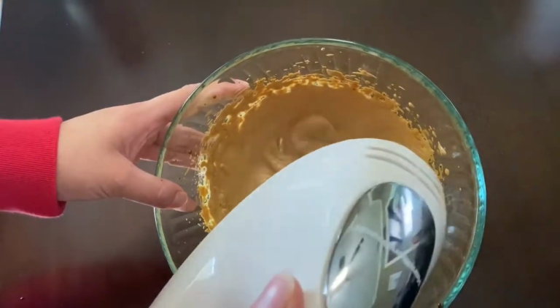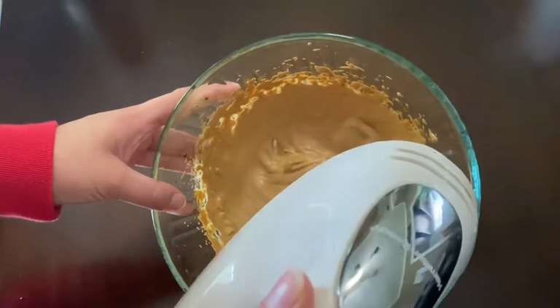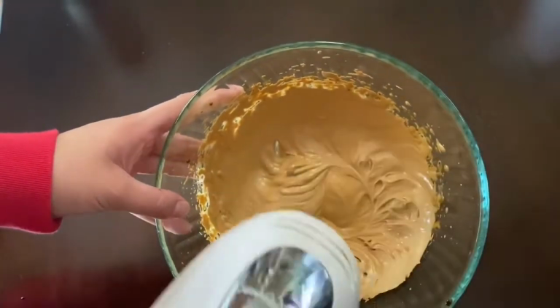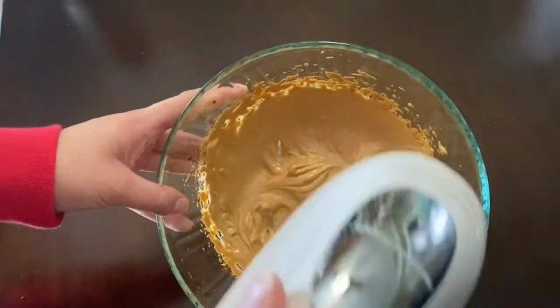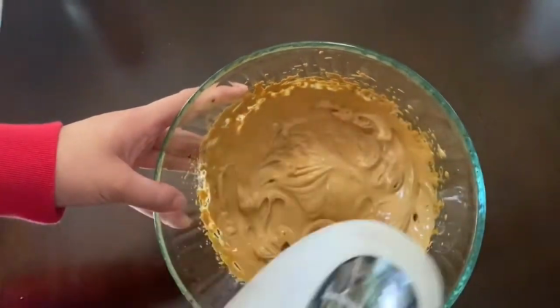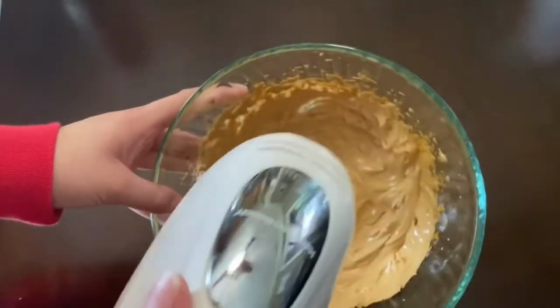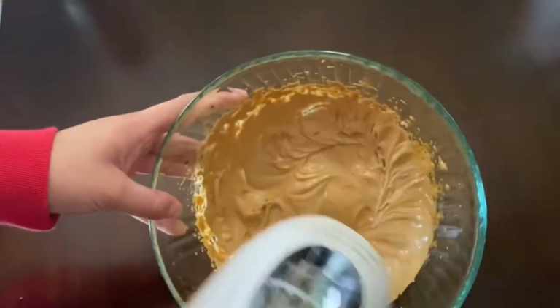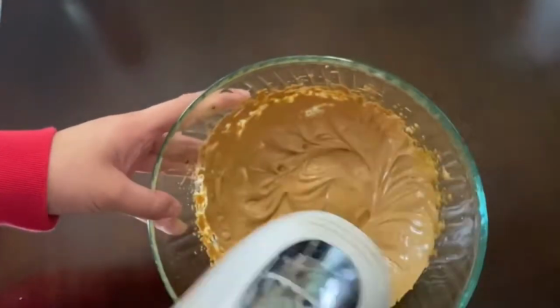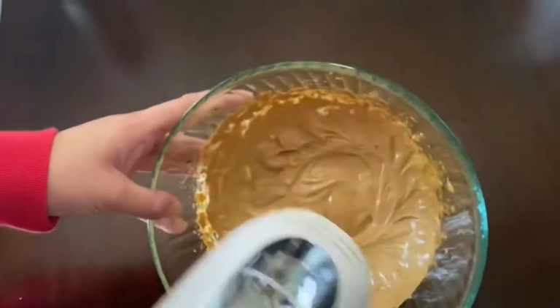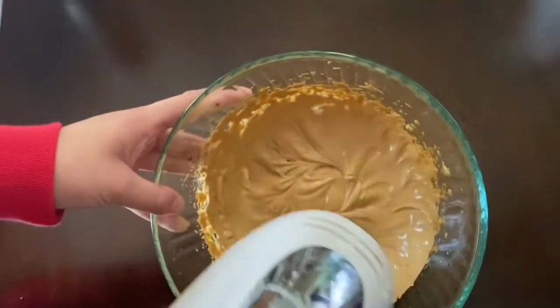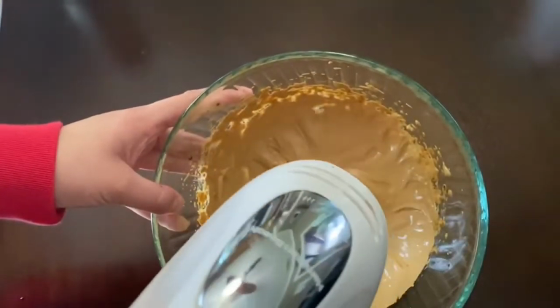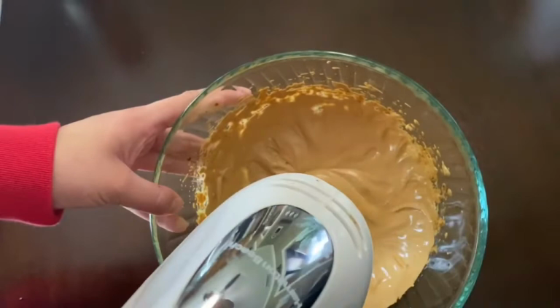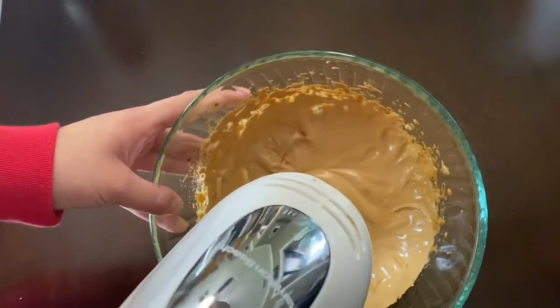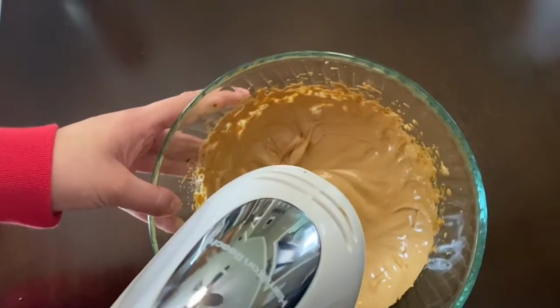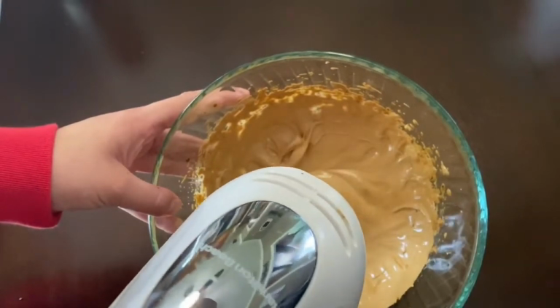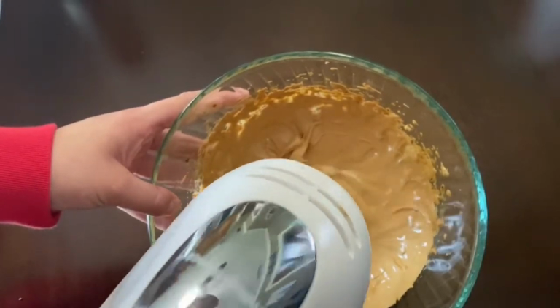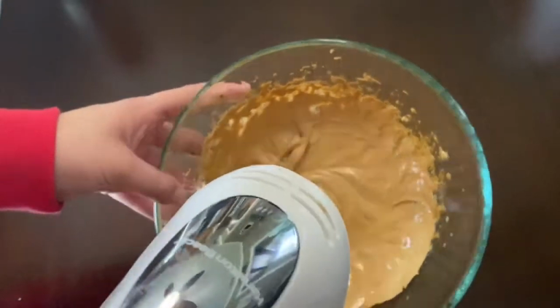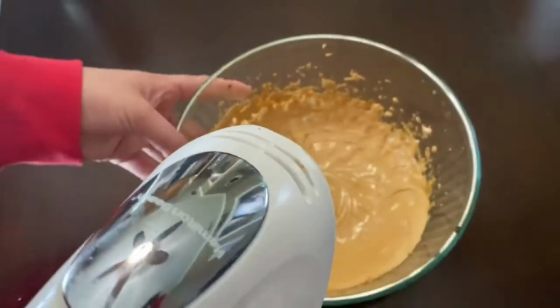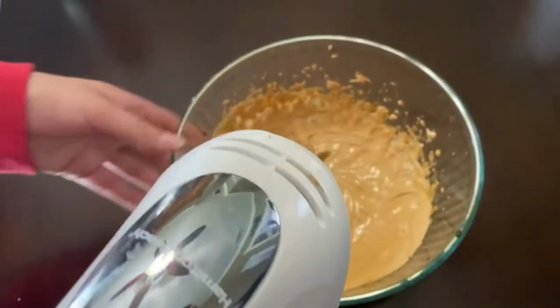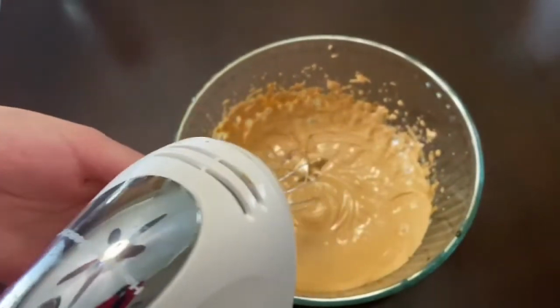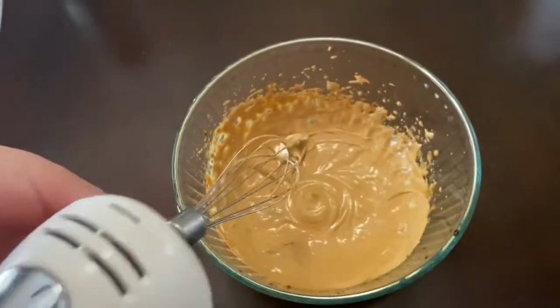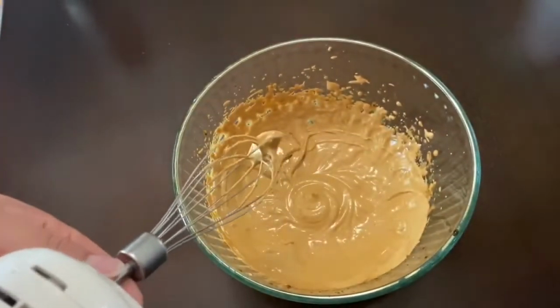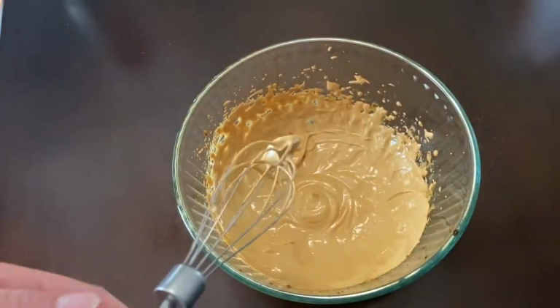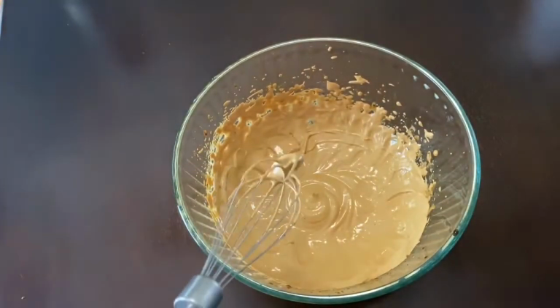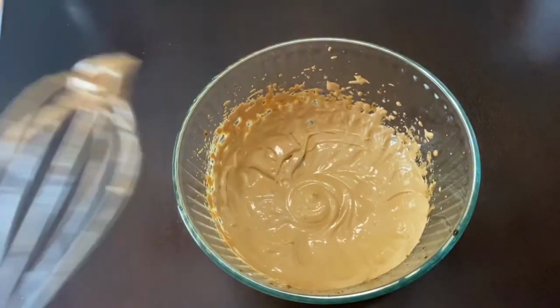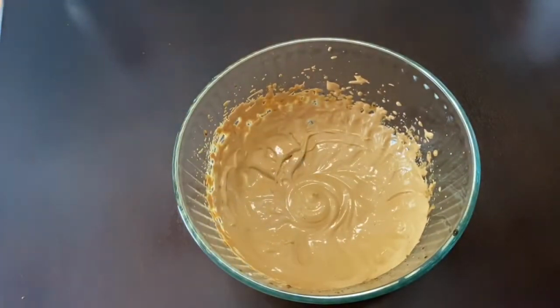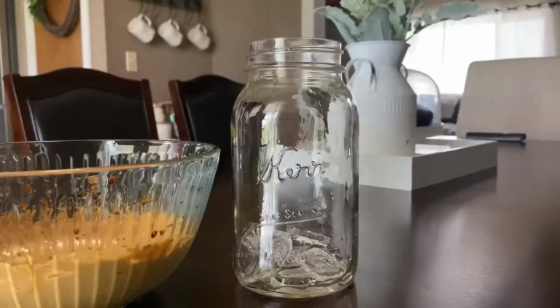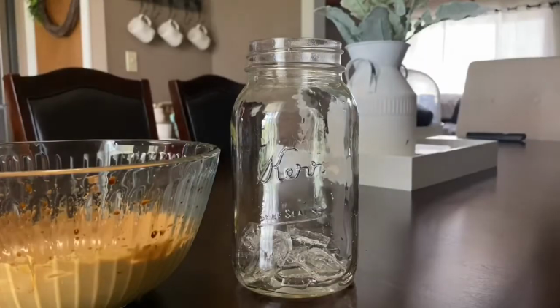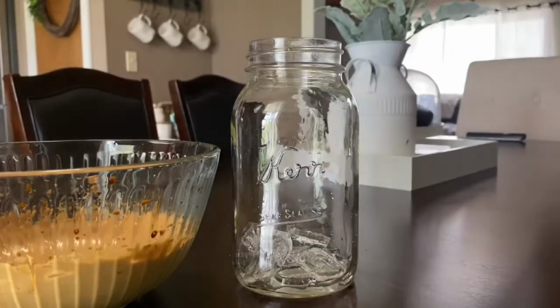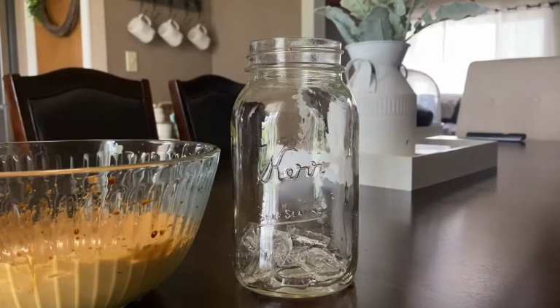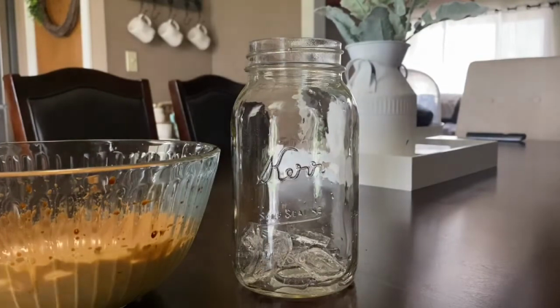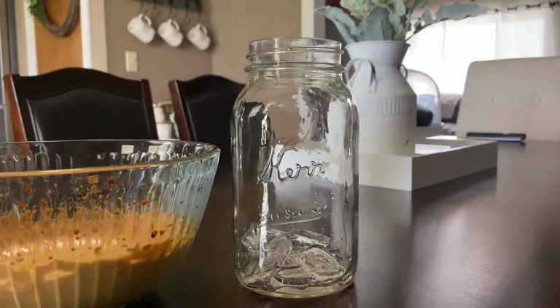So this is what it ended up looking like. Now you're going to get a glass, add some ice and milk of your choice, and then you're going to top it off with the whip and stir it all together.